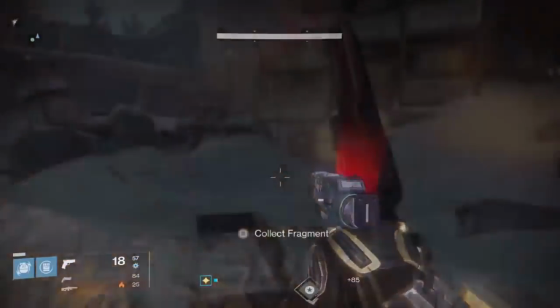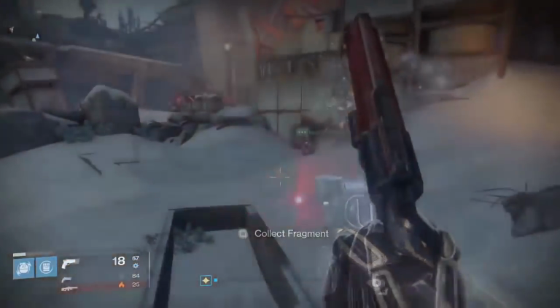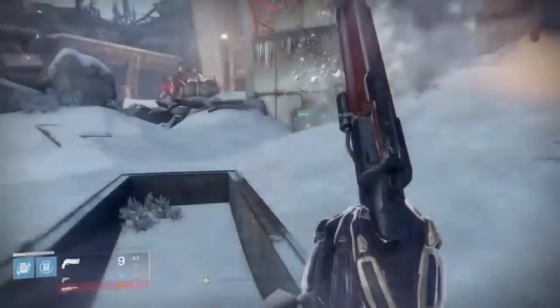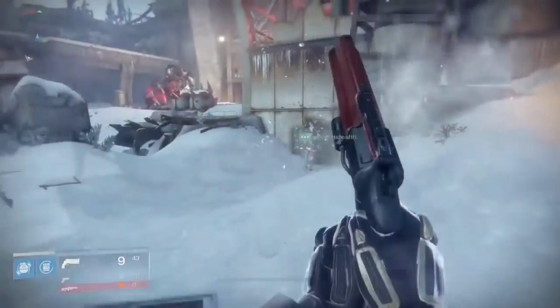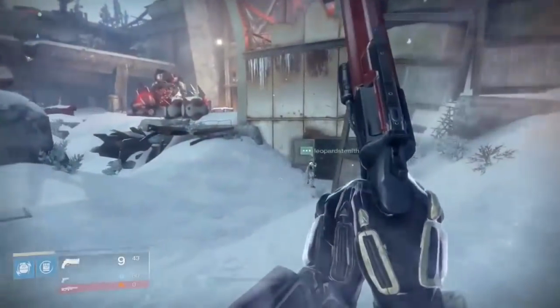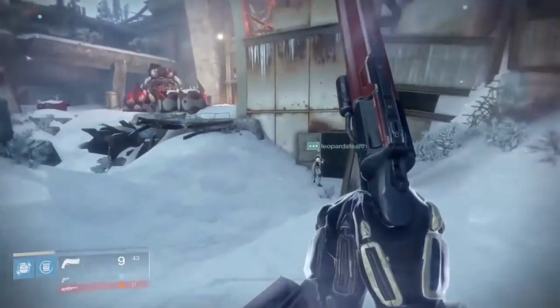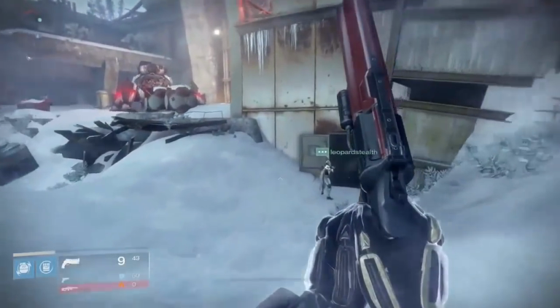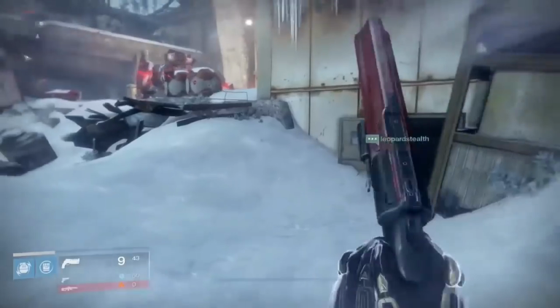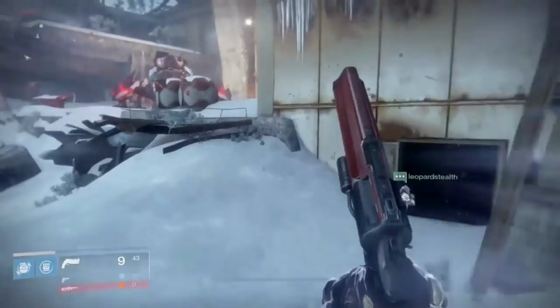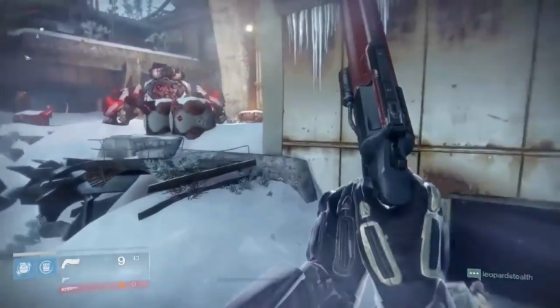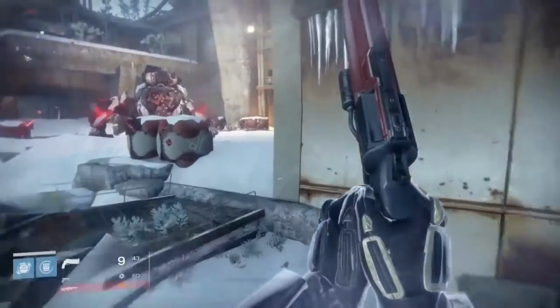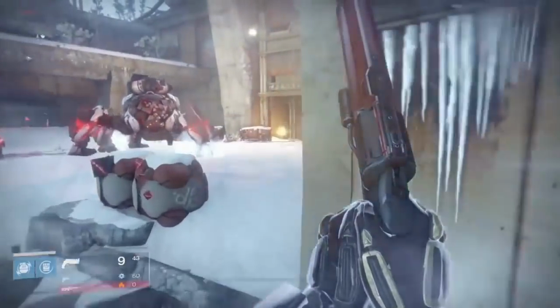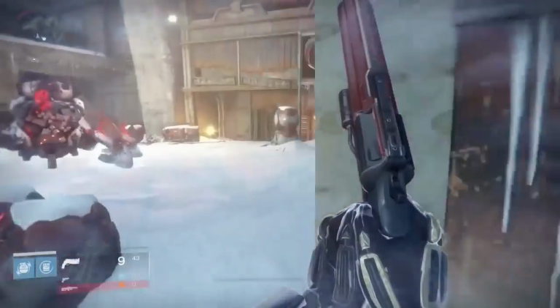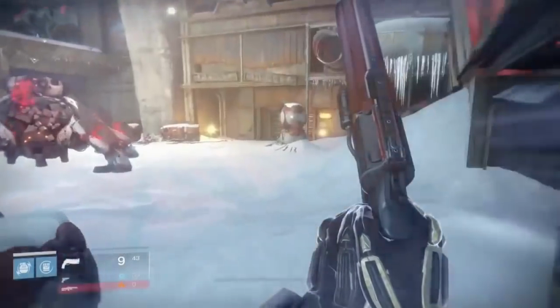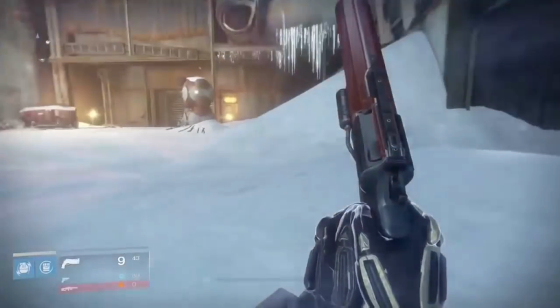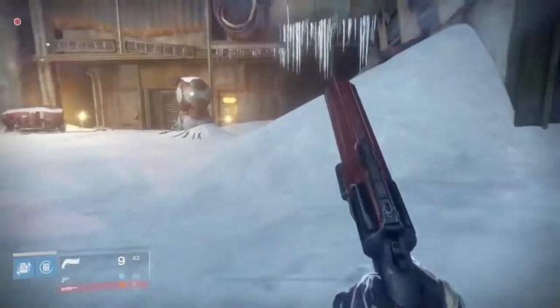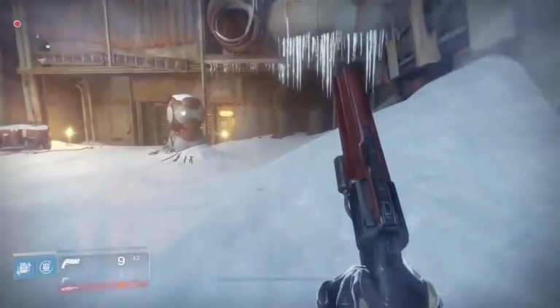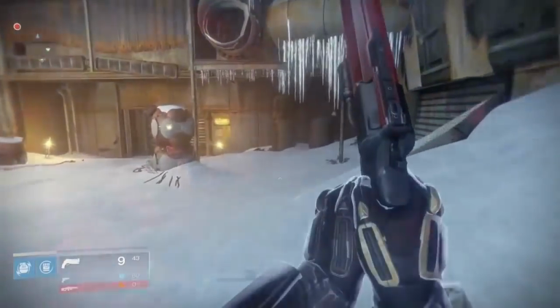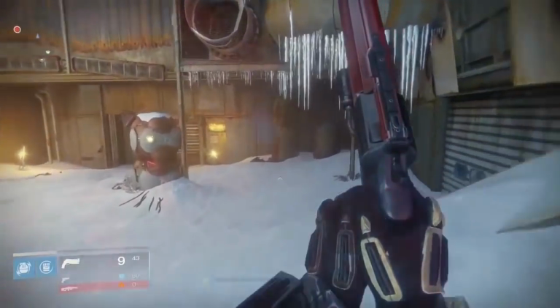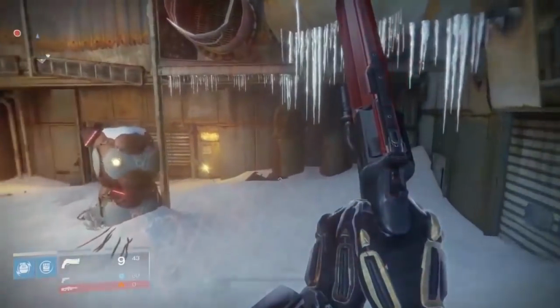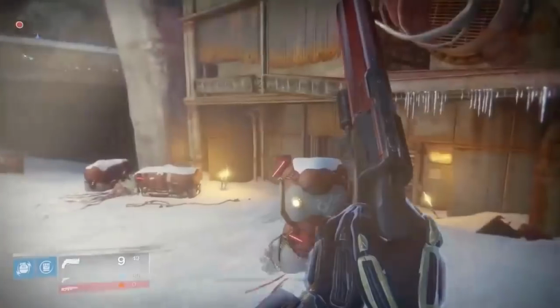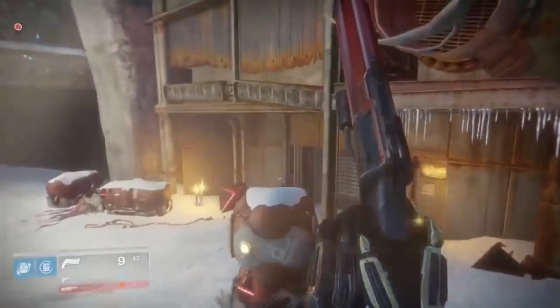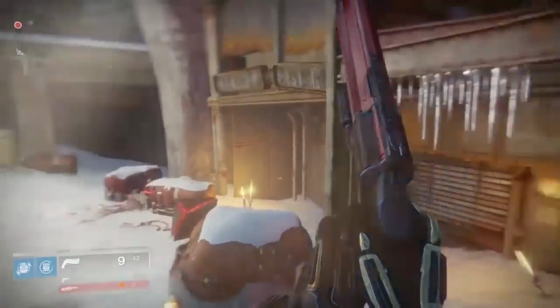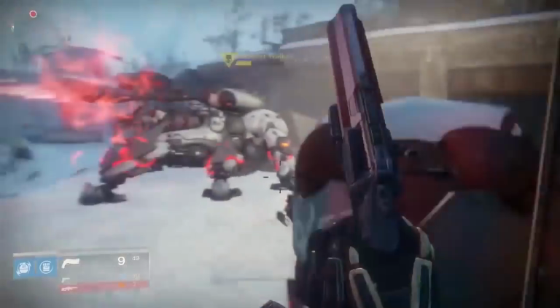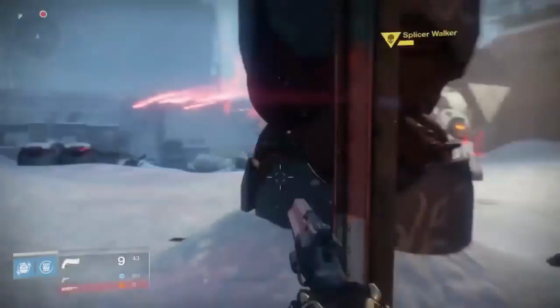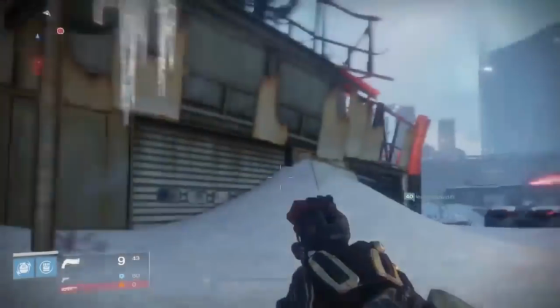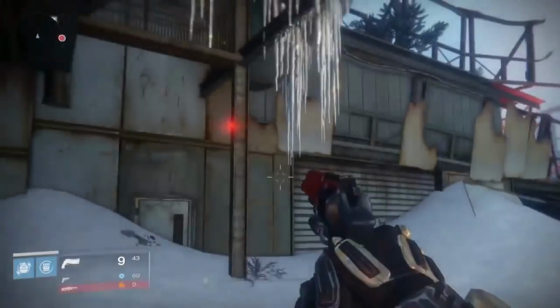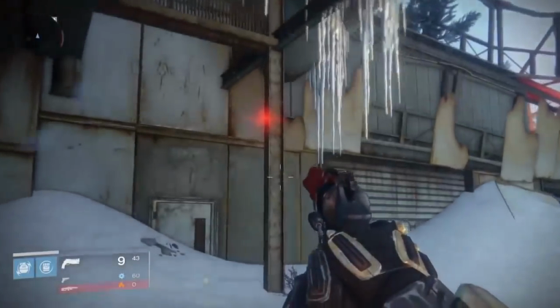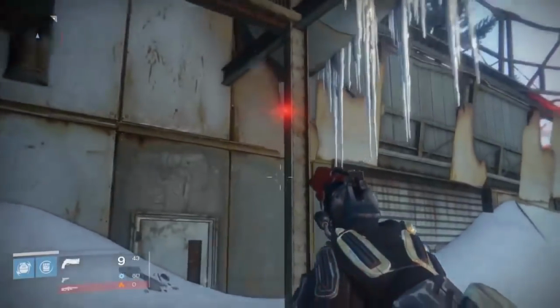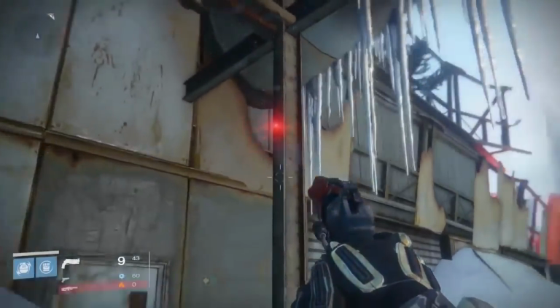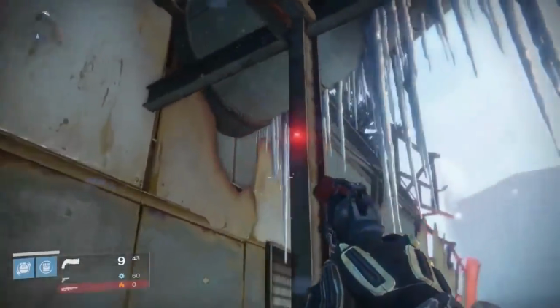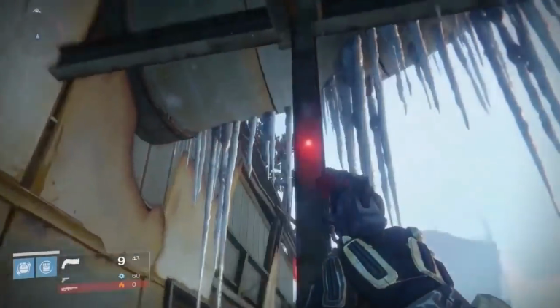Iron Lords 2.3 is located on the right side of the walker tank. Go towards the back on the right side, turn around, and it will be on a beam up high.